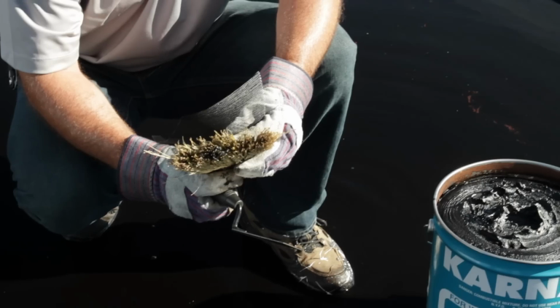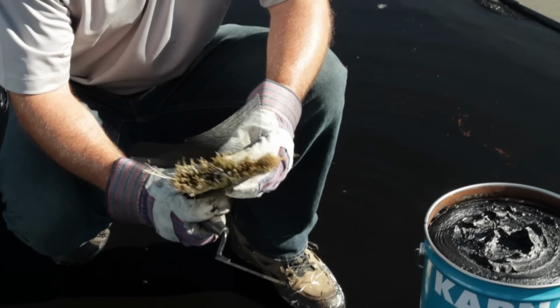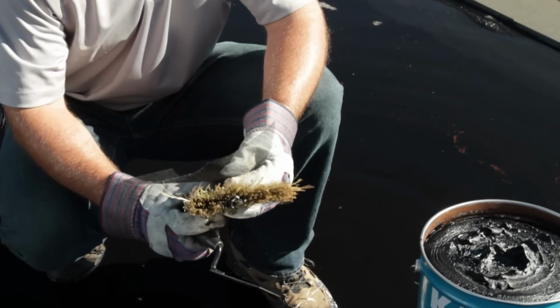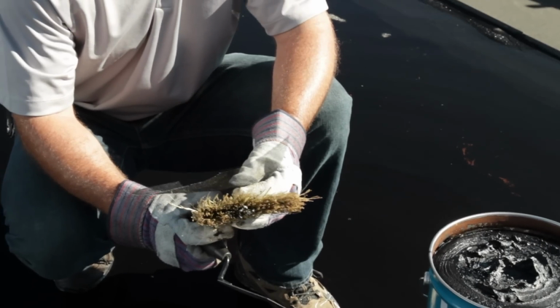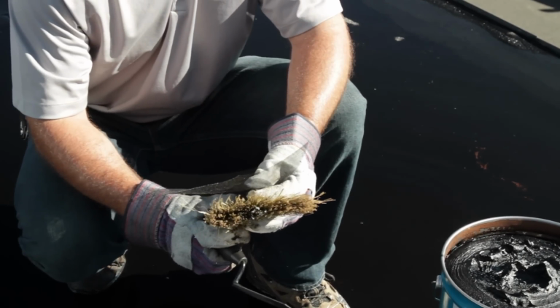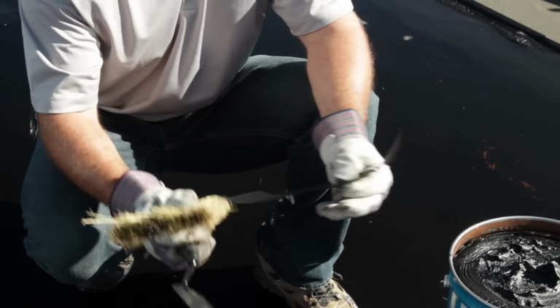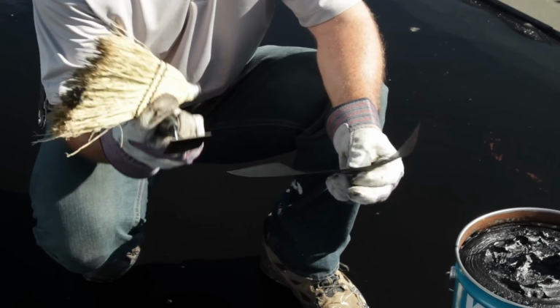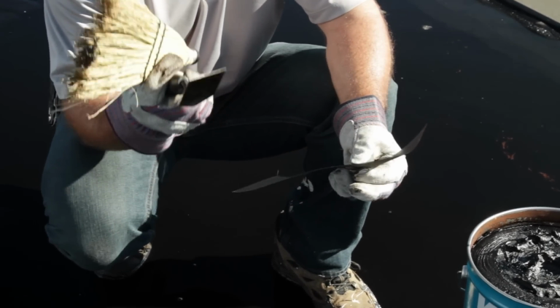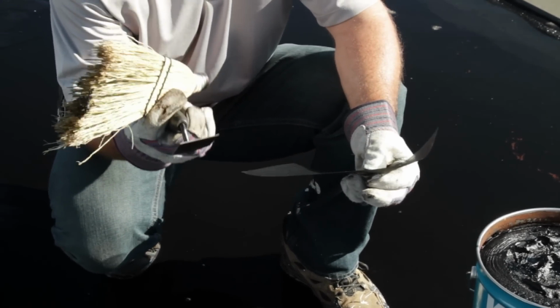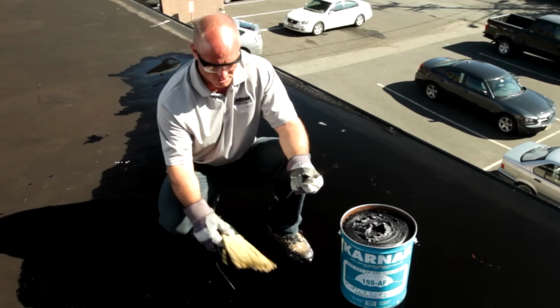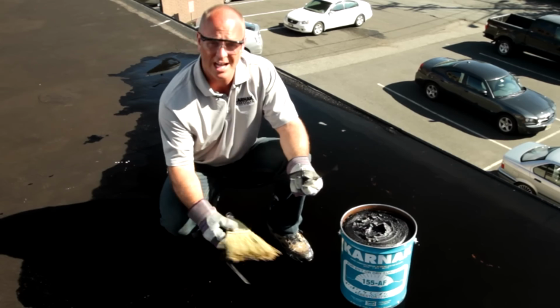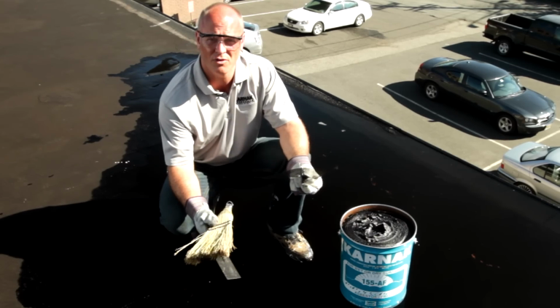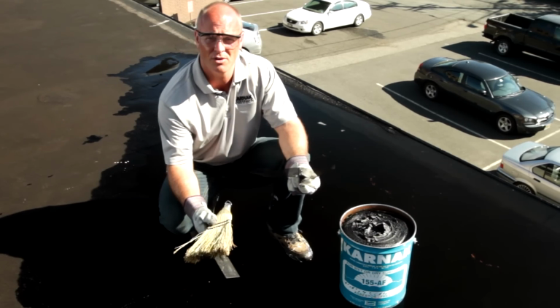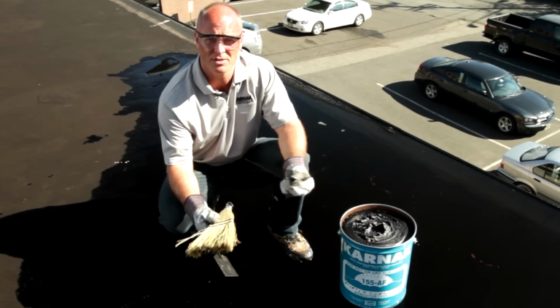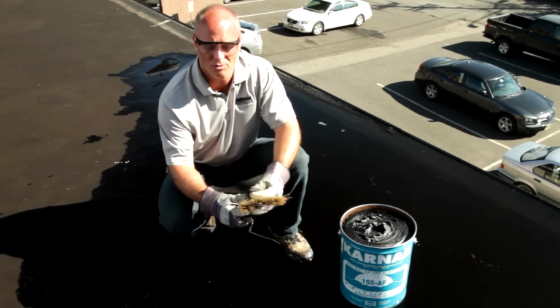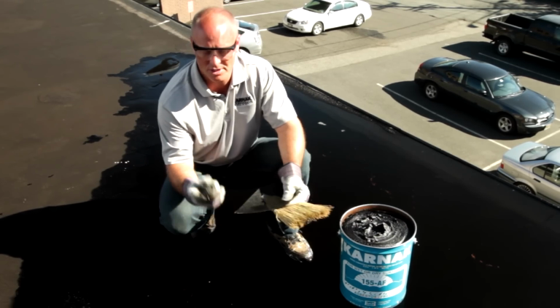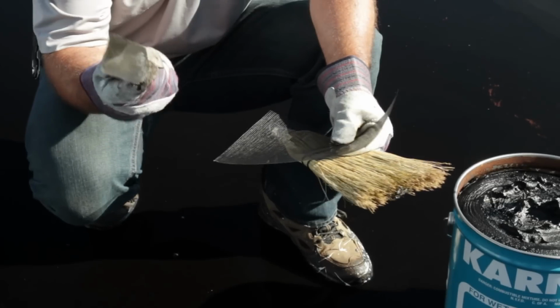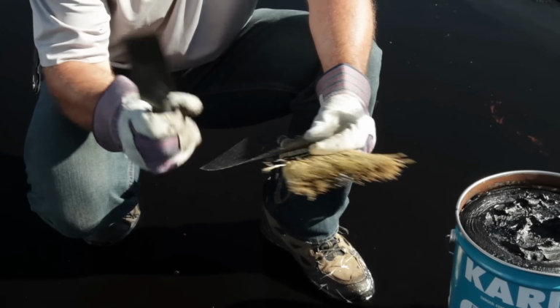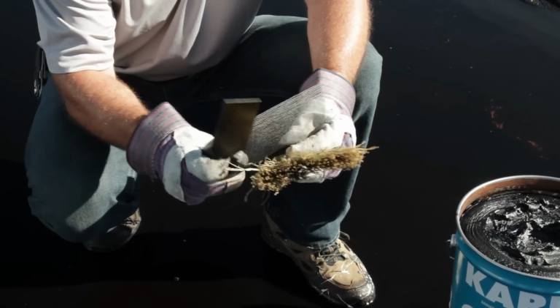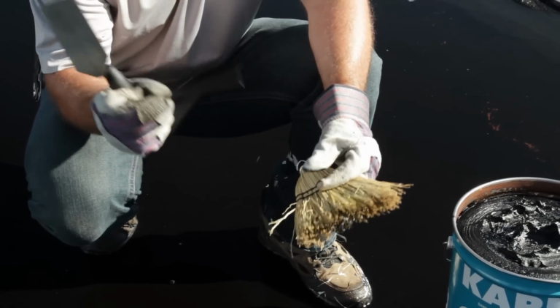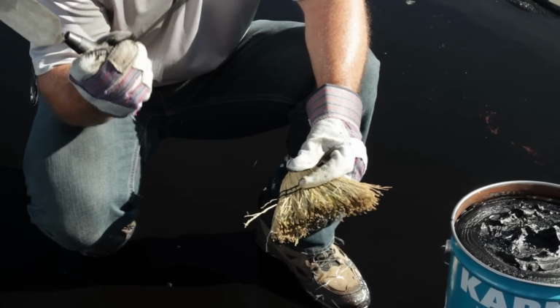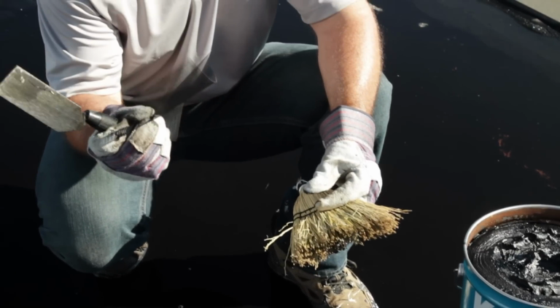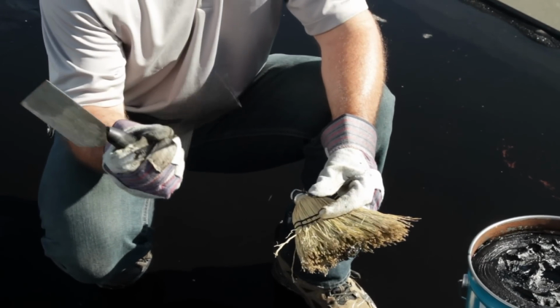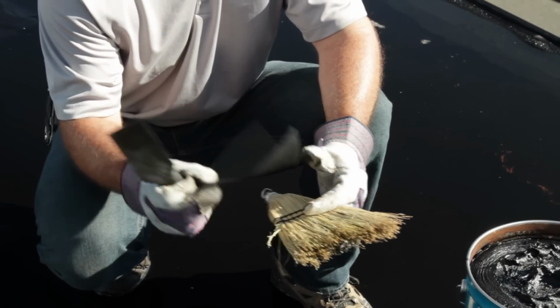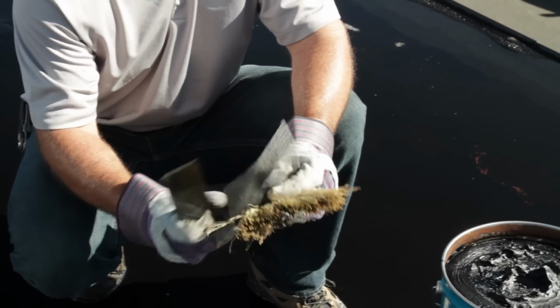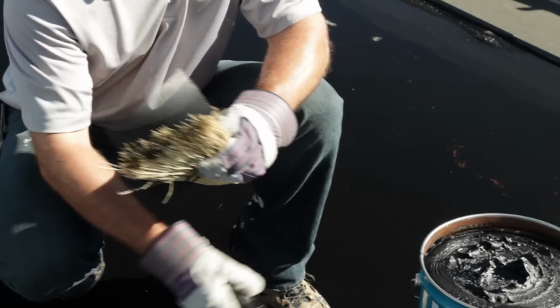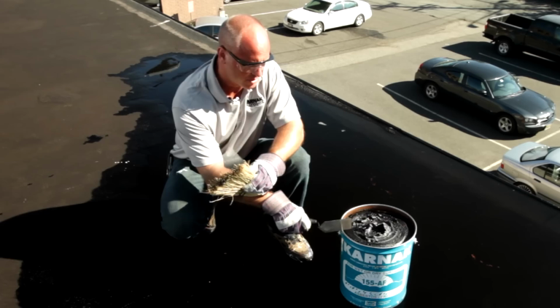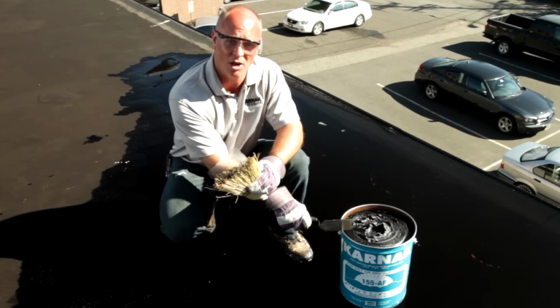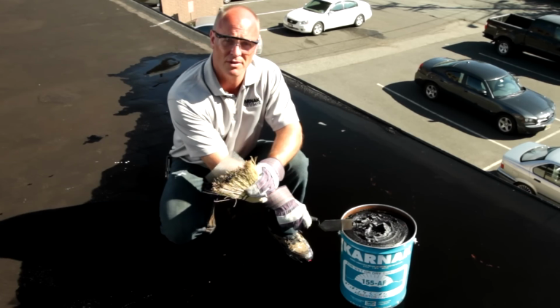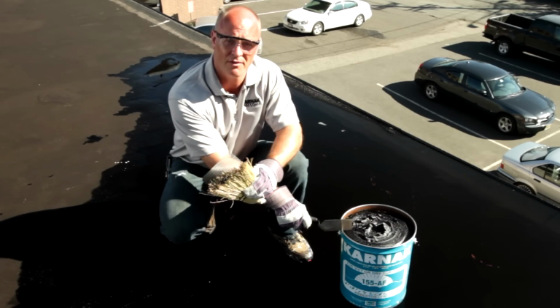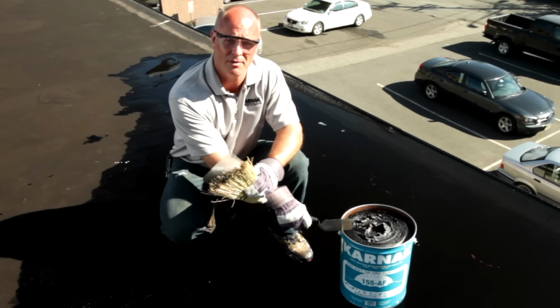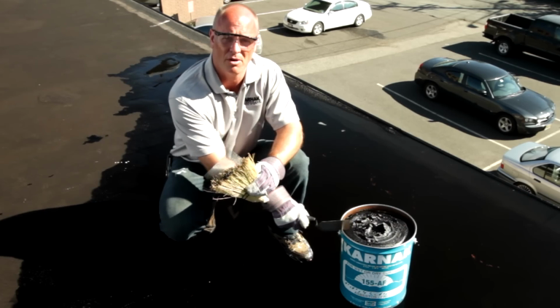The tools we'll be using today are a whisk broom or brush to remove asphalt from the surface. We'll be using a trowel, some Carnac 31 fiberglass membrane, and of course, Carnac 155 AF Amphibicoat.